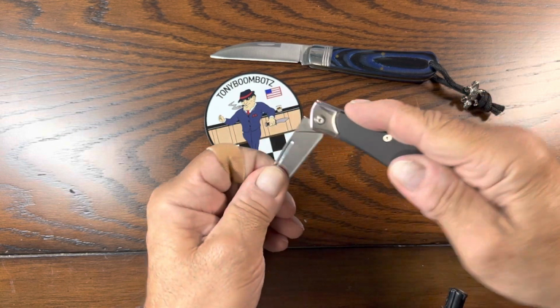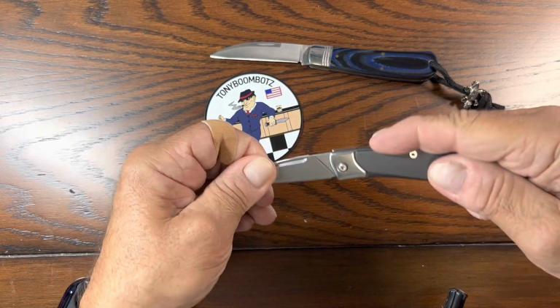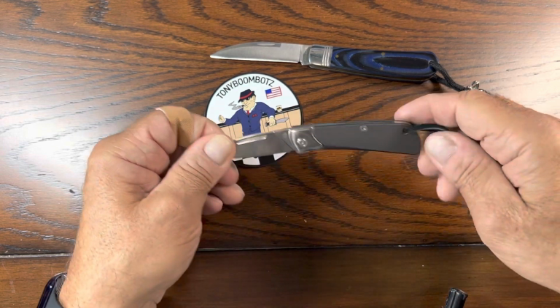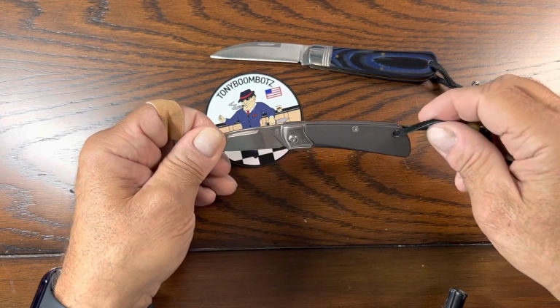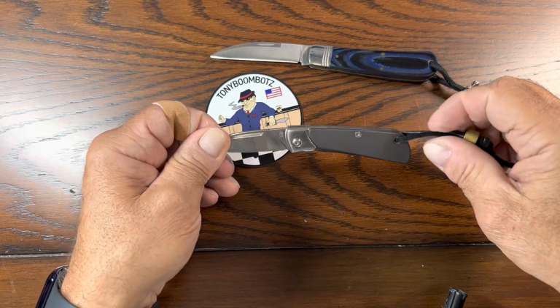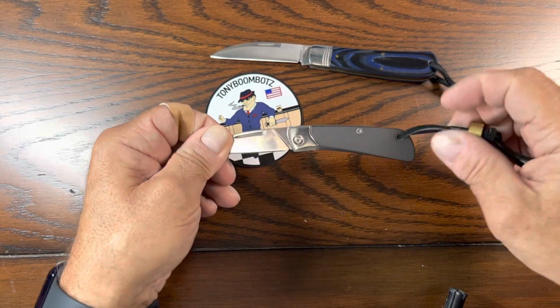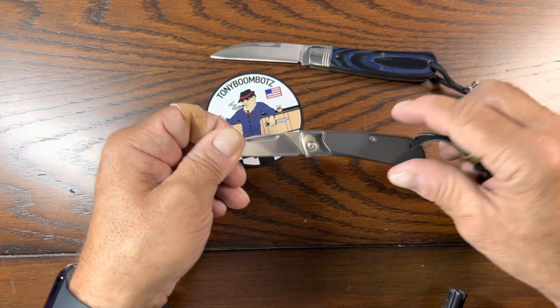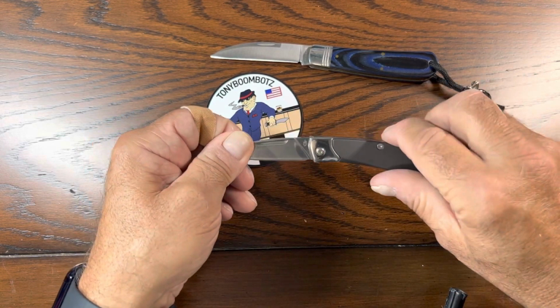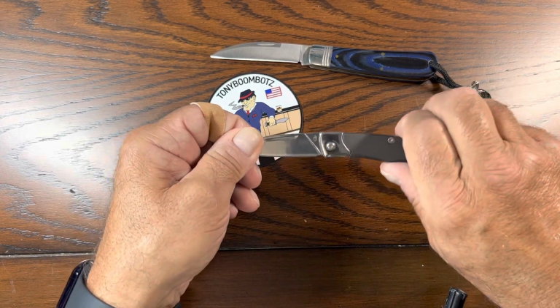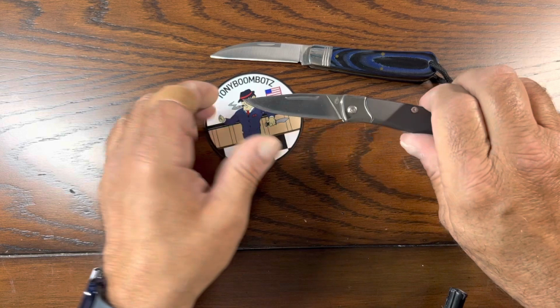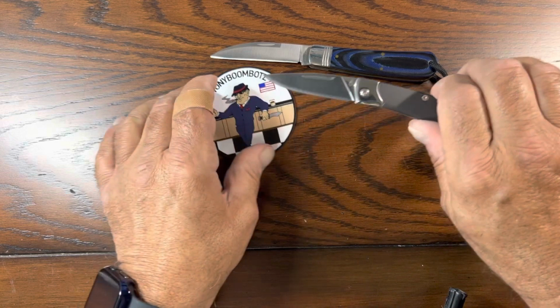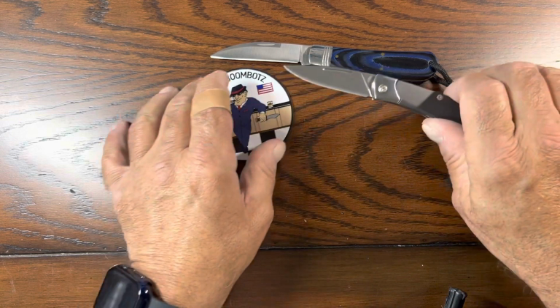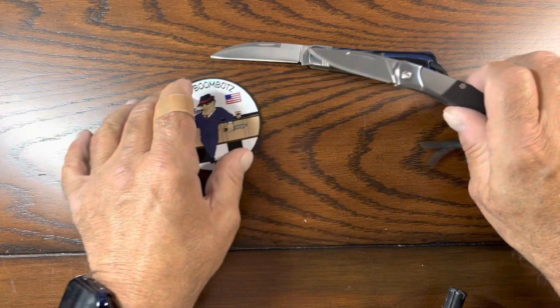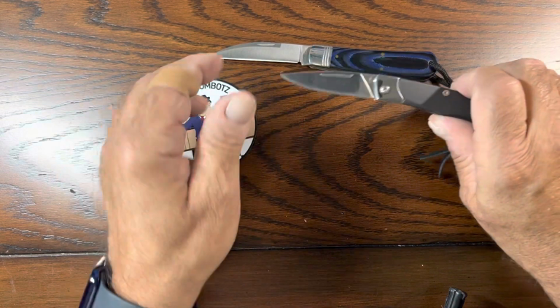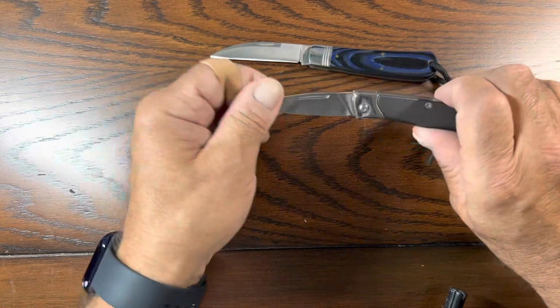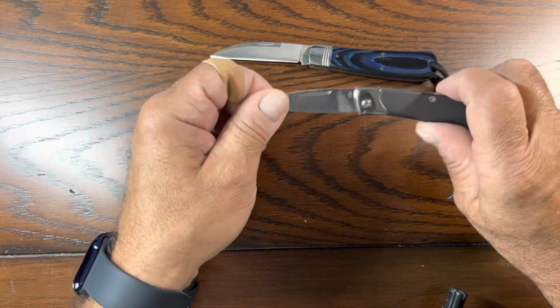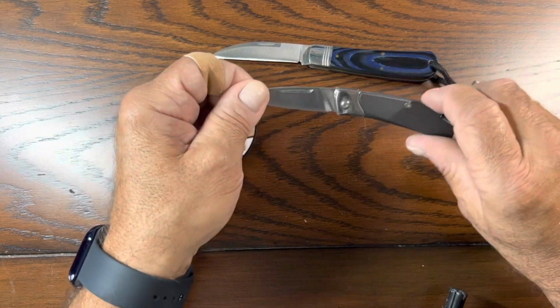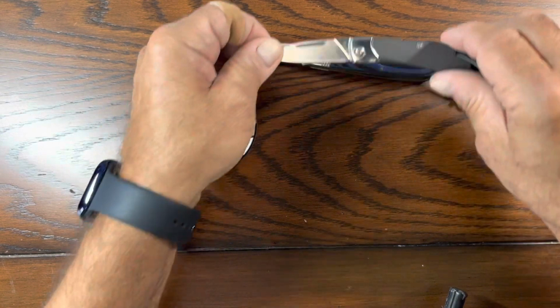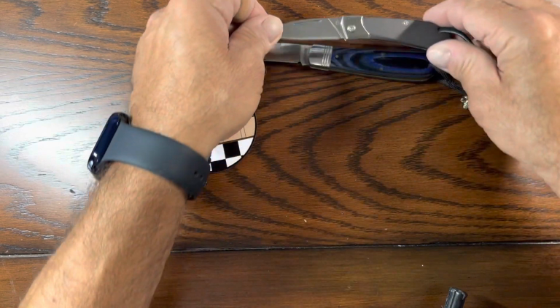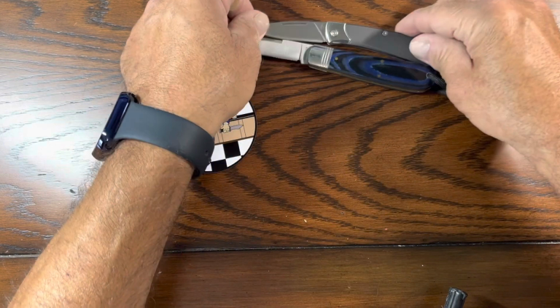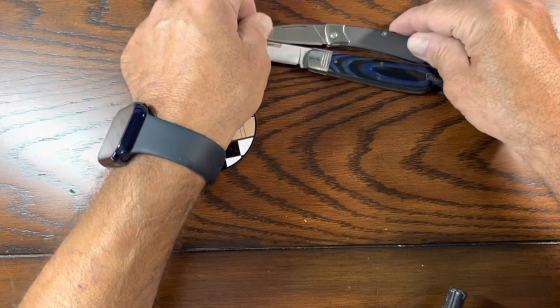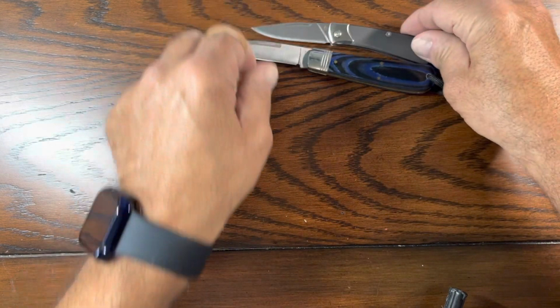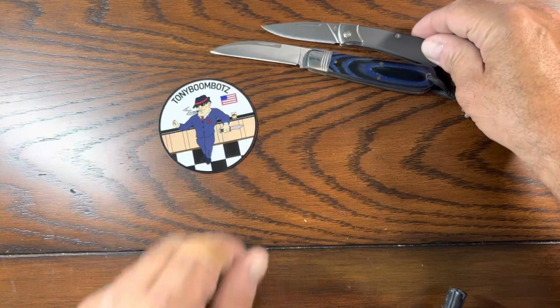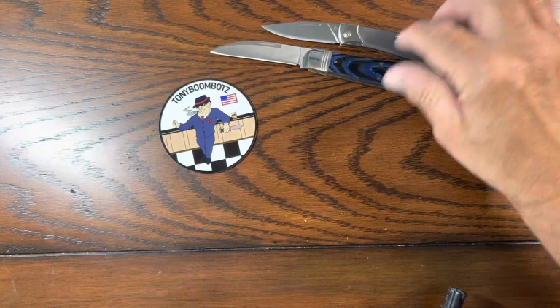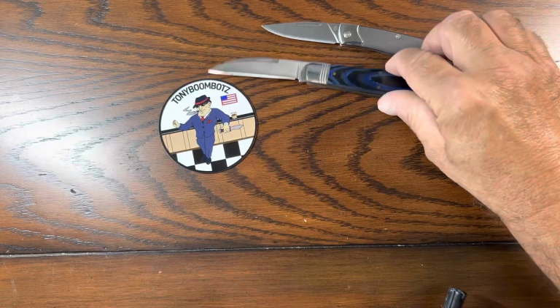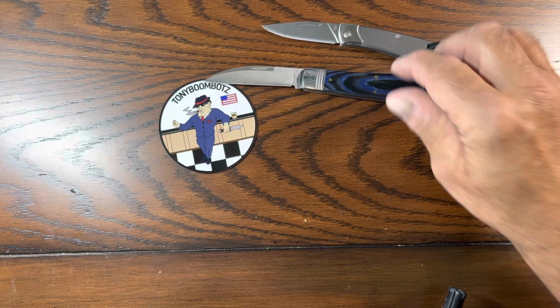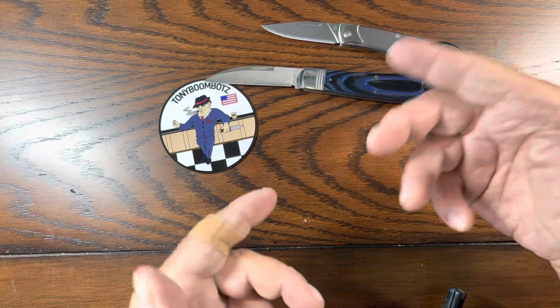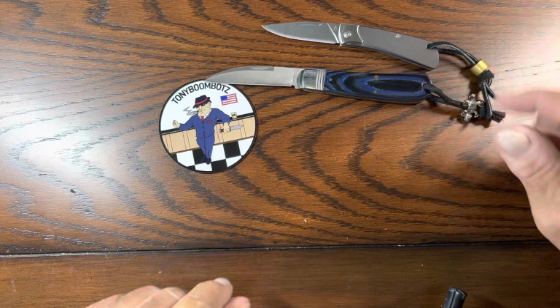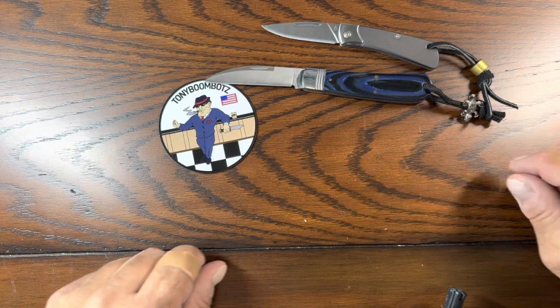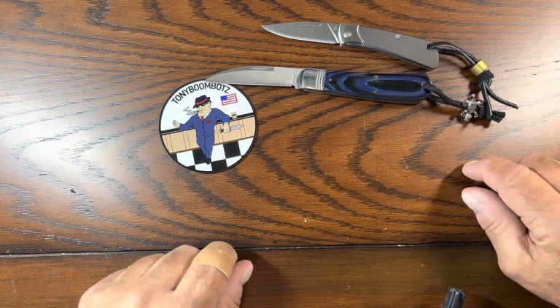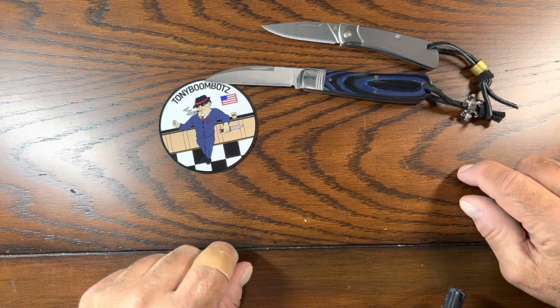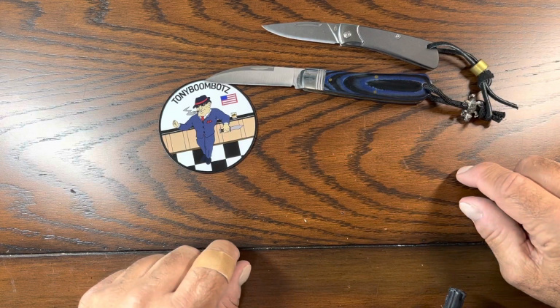I'm going to keep these in my watch pocket when I use them. I don't use them as much anymore, because I've been starting to use some of the older traditionals again.